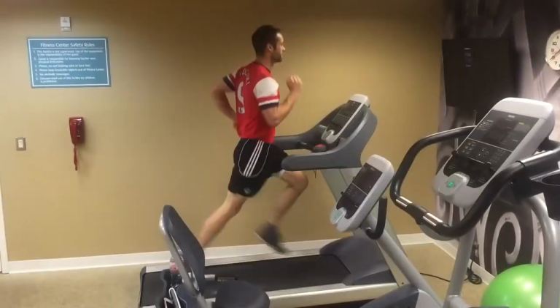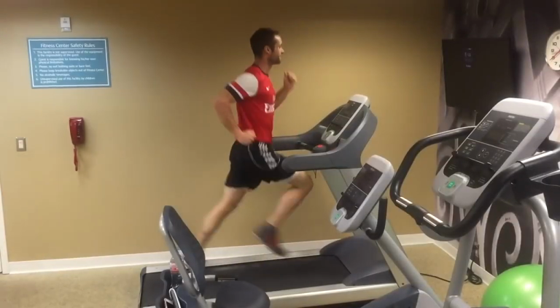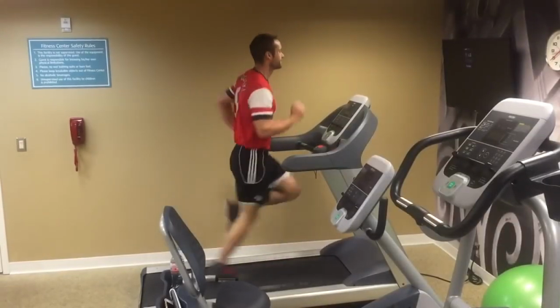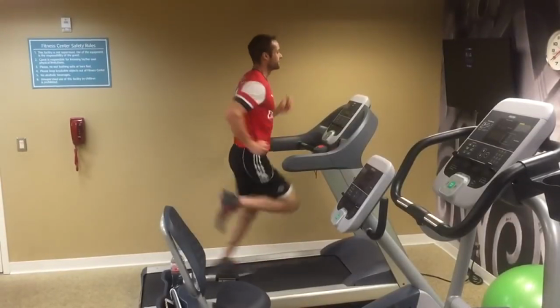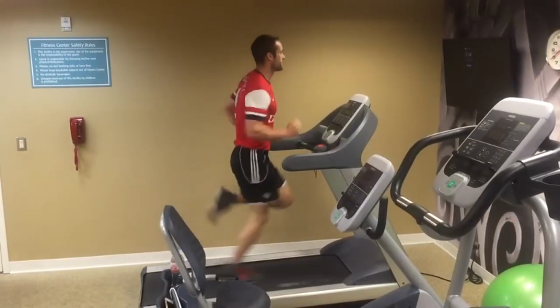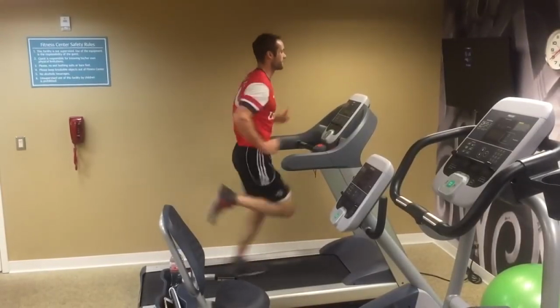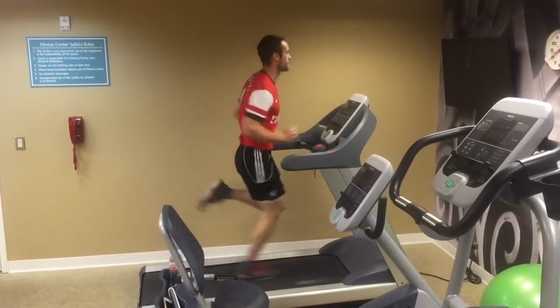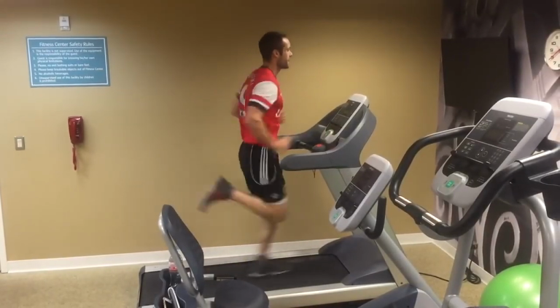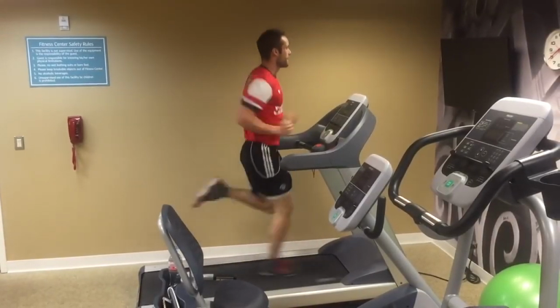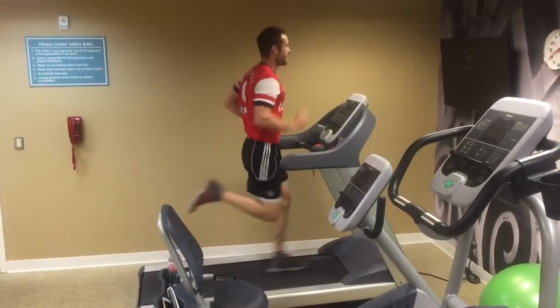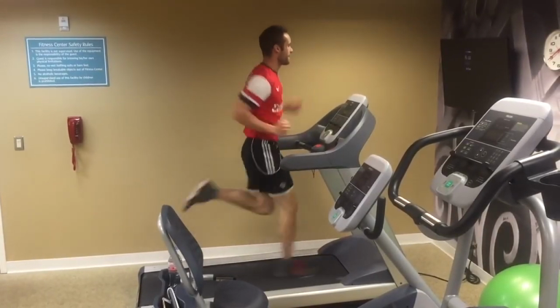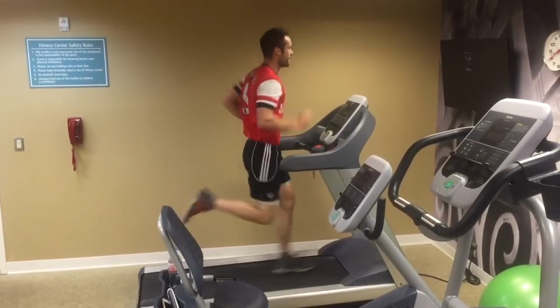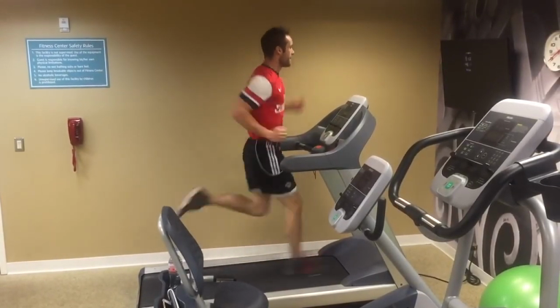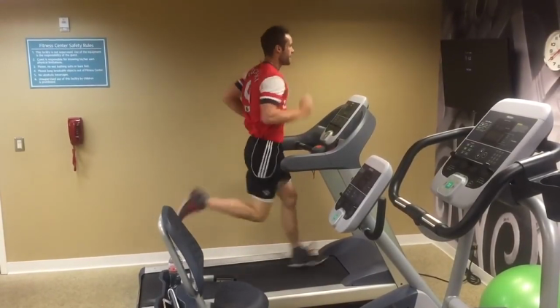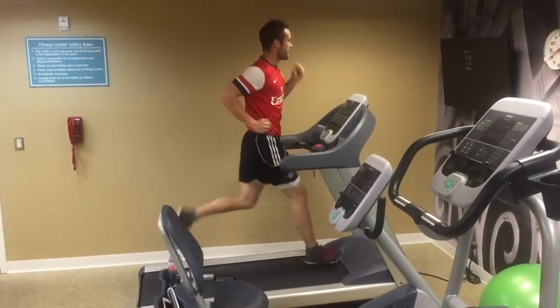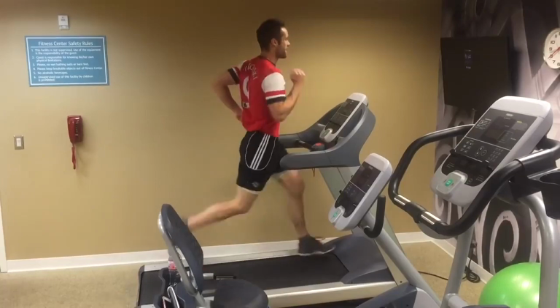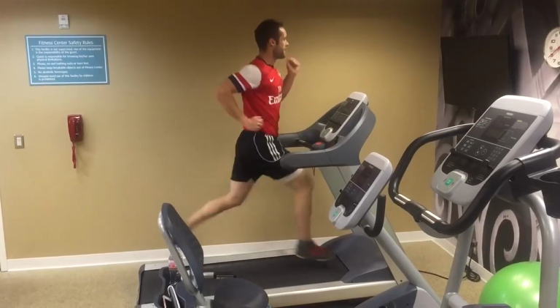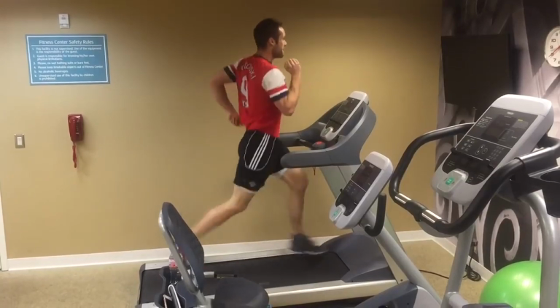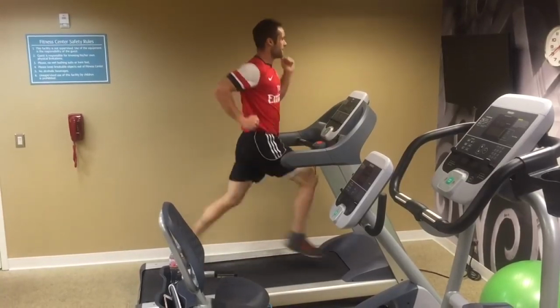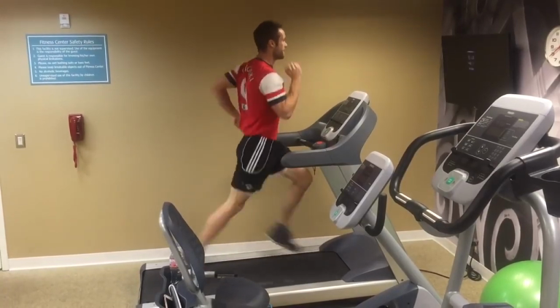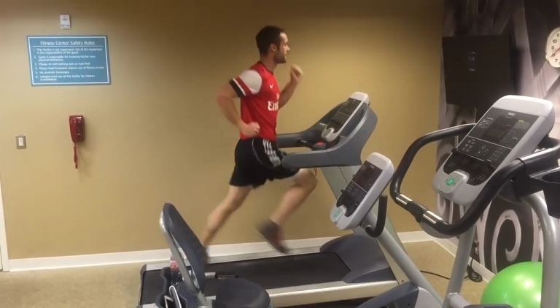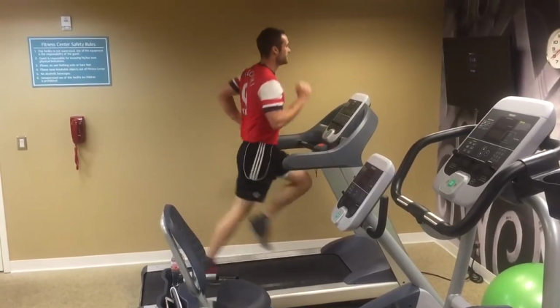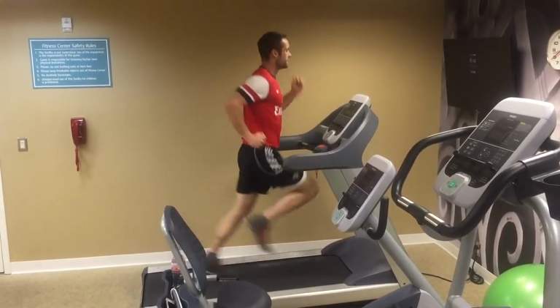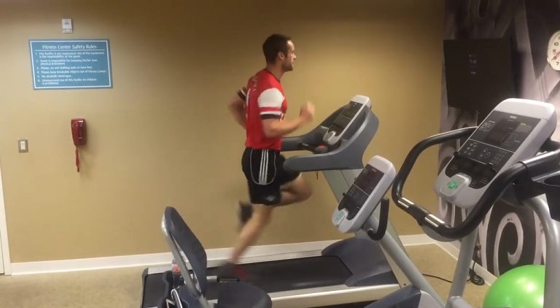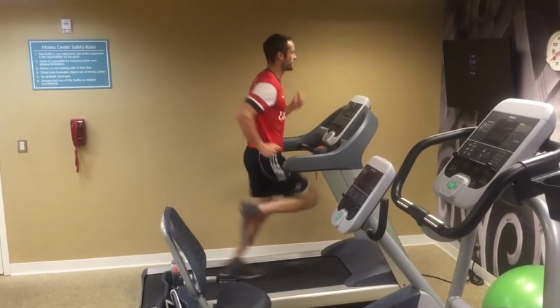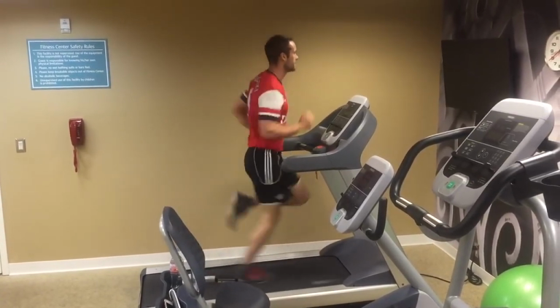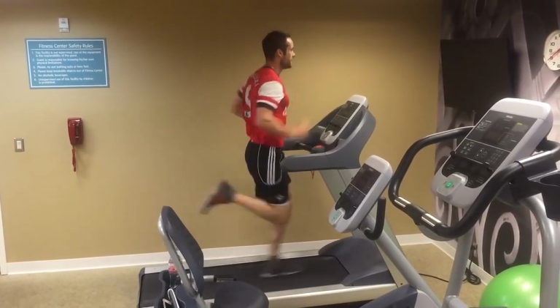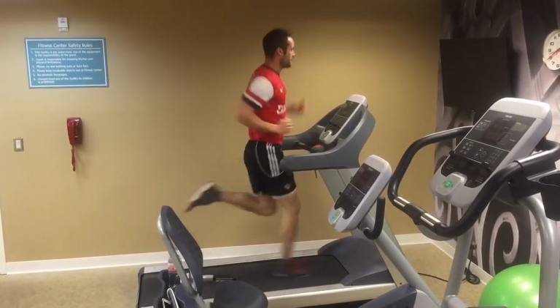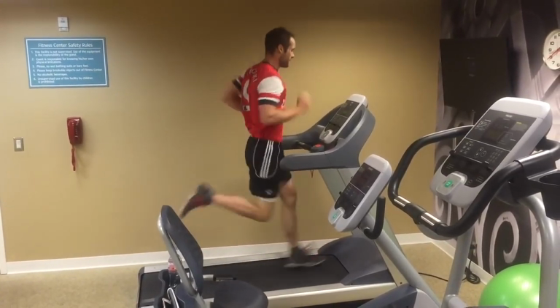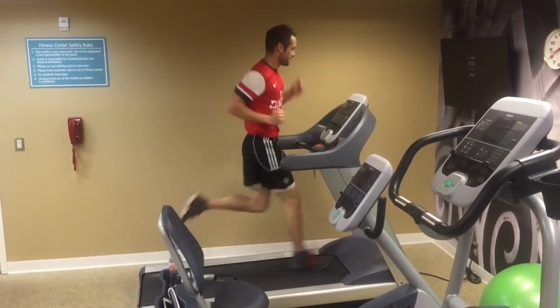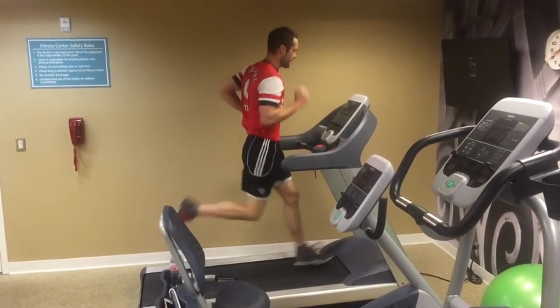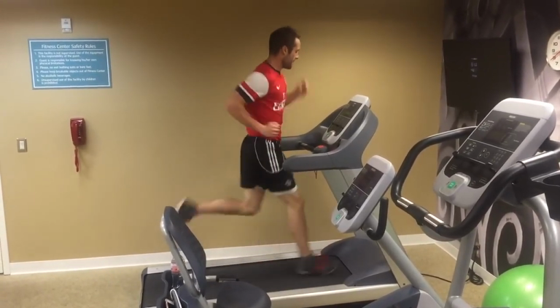If you want to learn how to increase your stamina so you can perform better in games and not get so tired when you play, I'm going to show you how to do that using a treadmill.